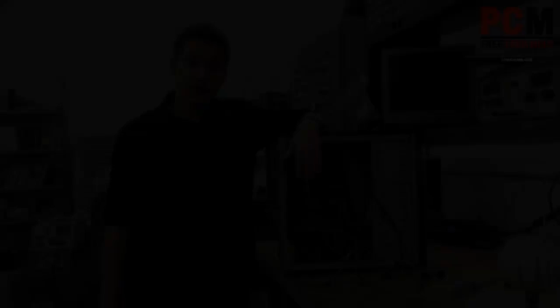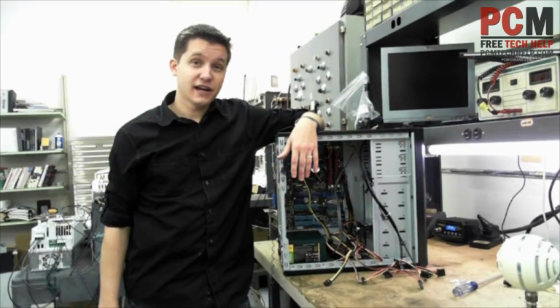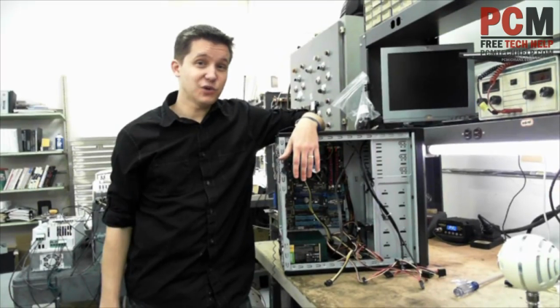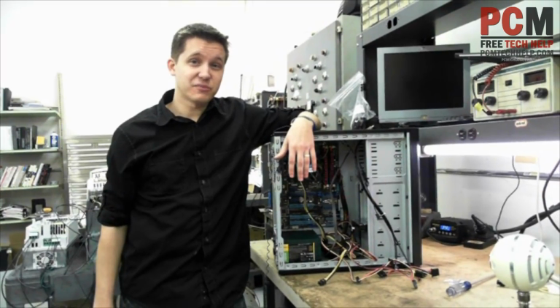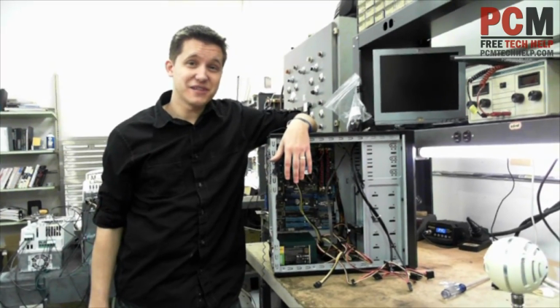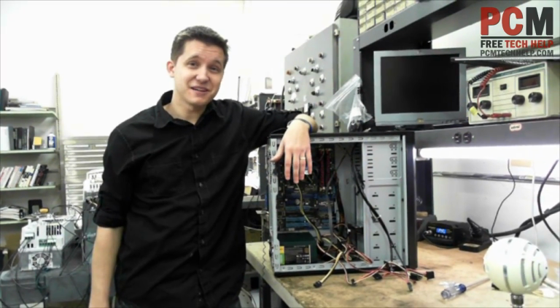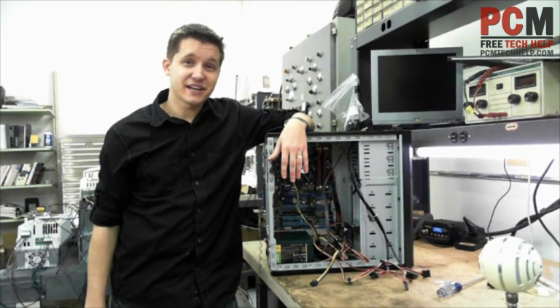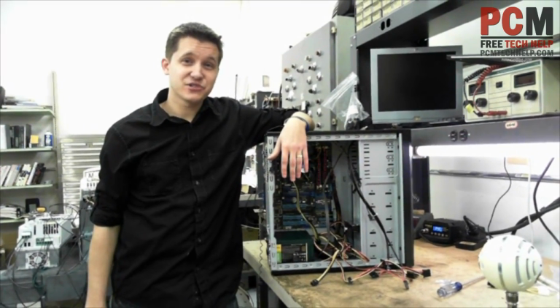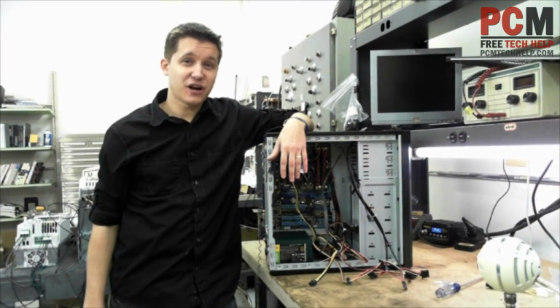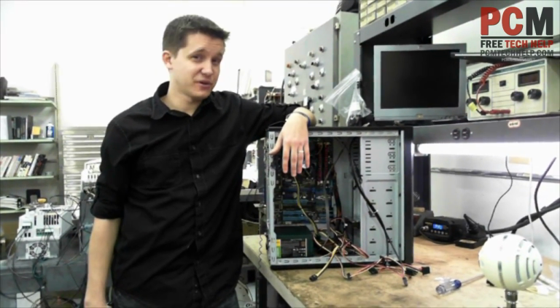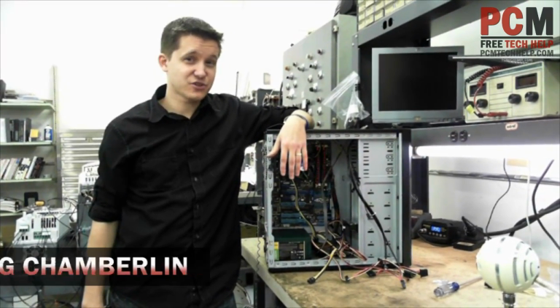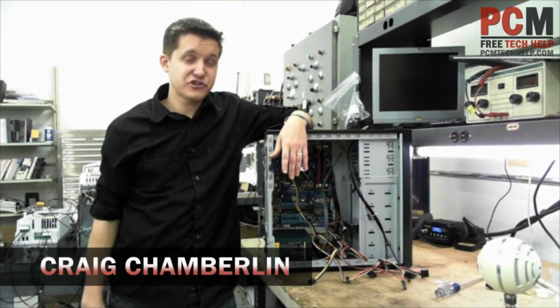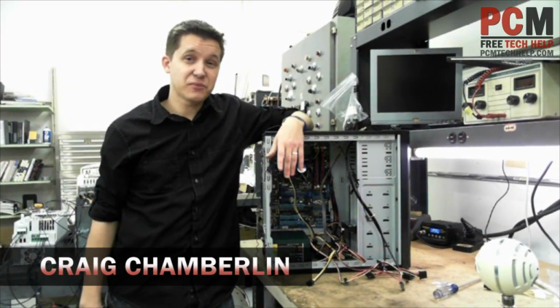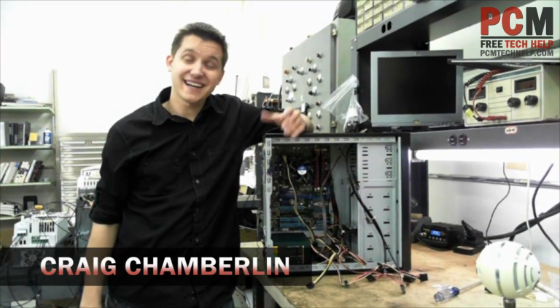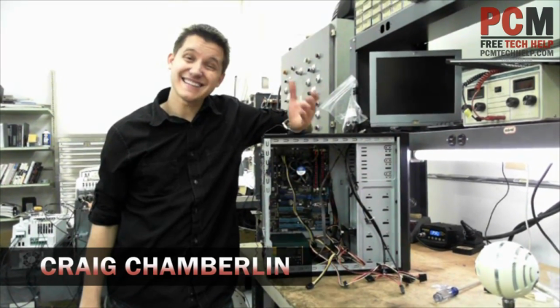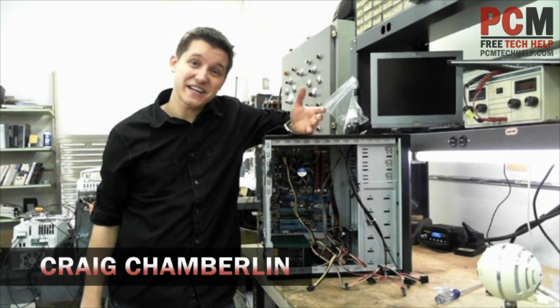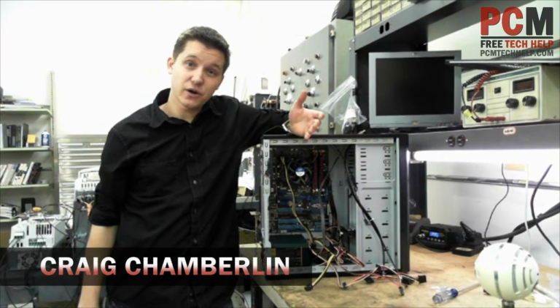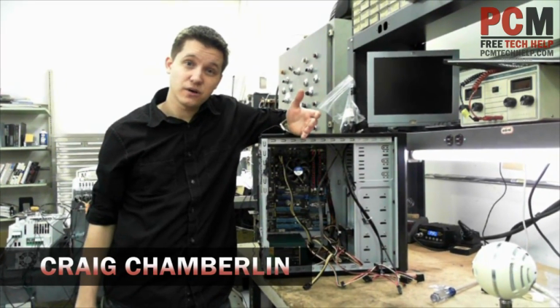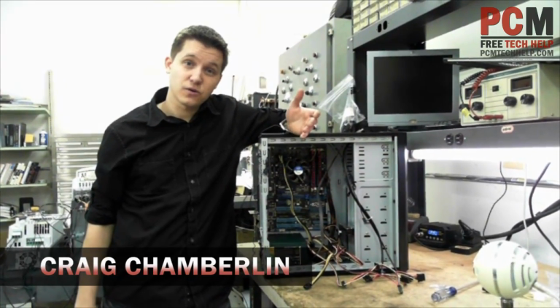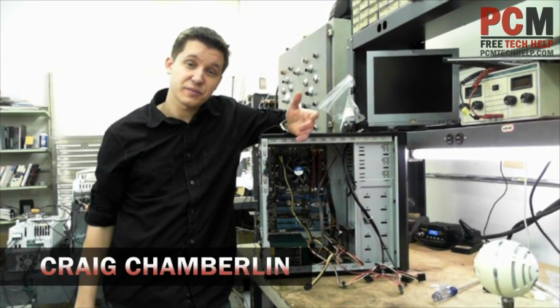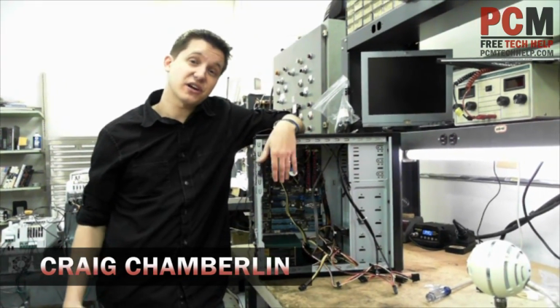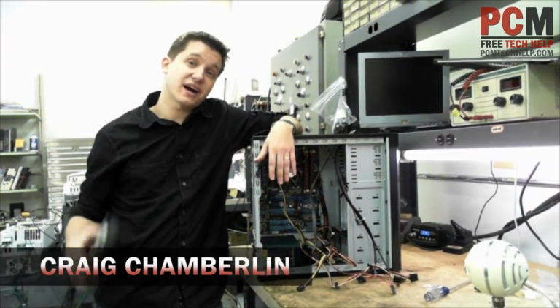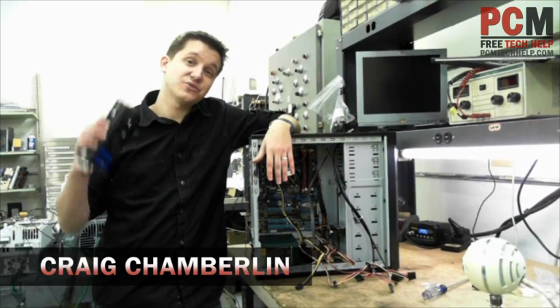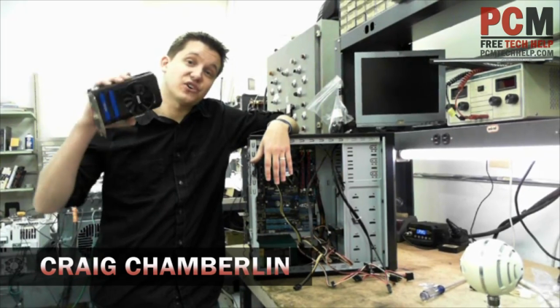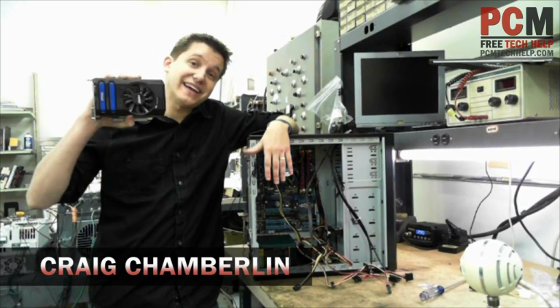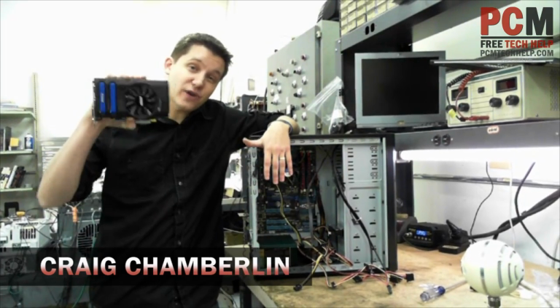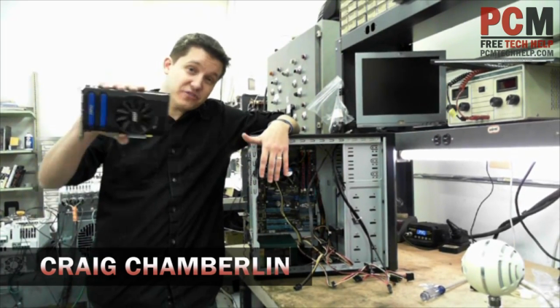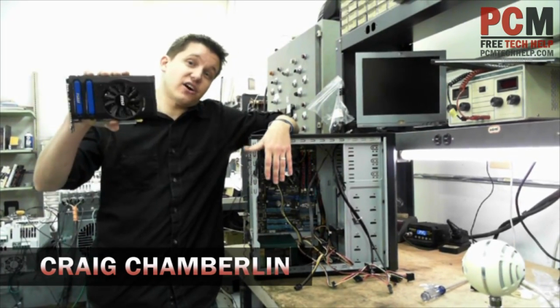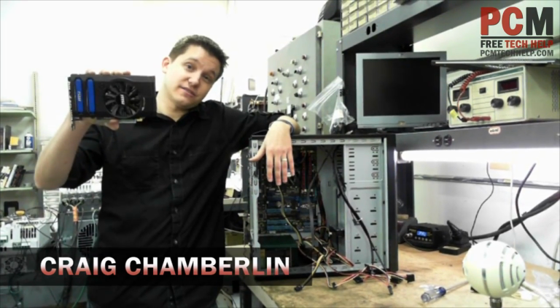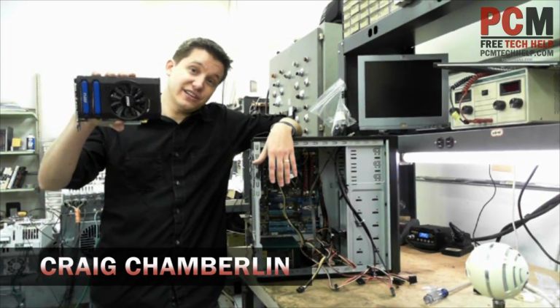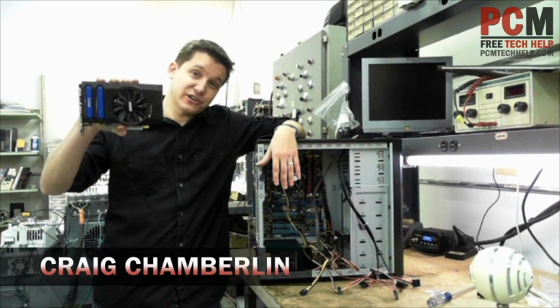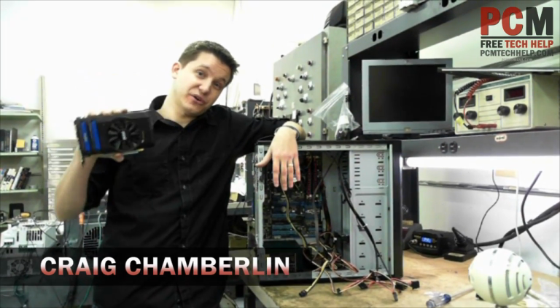Hello and welcome to the PCM Tech Help Show. I'm your host Craig Chamberlain and in this video we're going to be talking about how to install a graphics card into your computer.